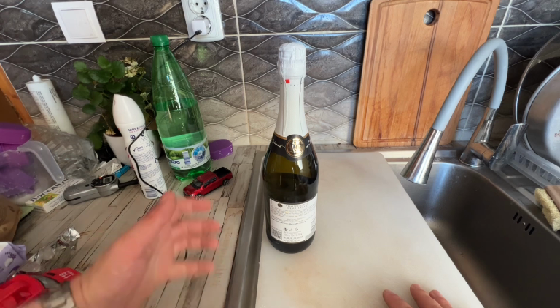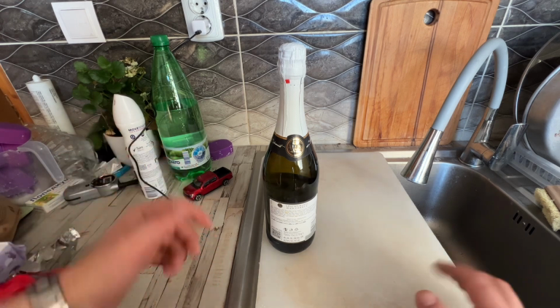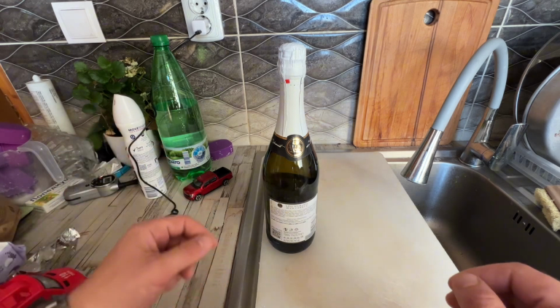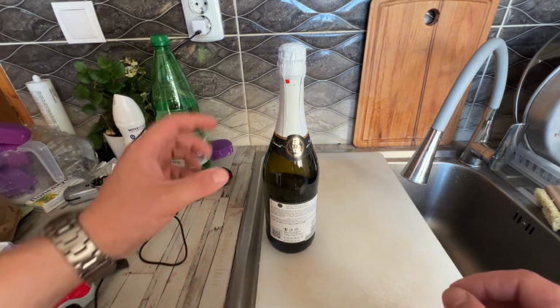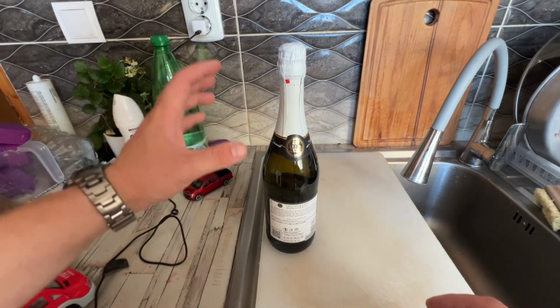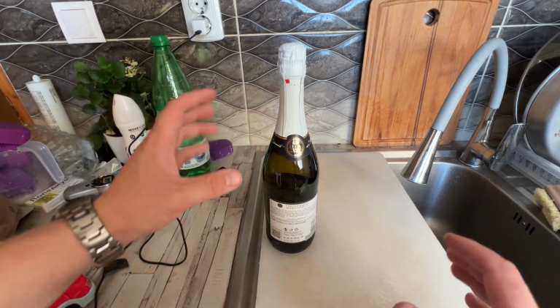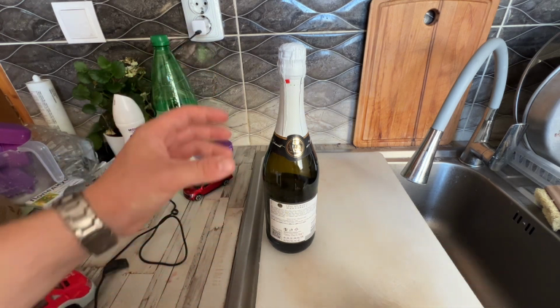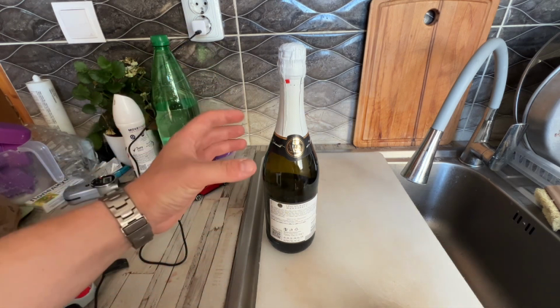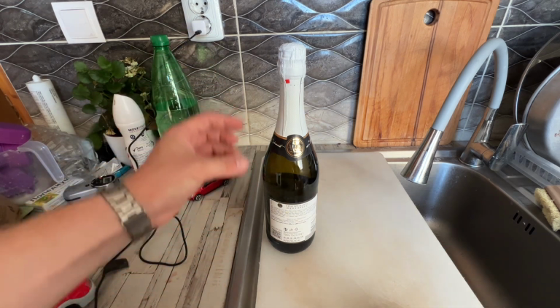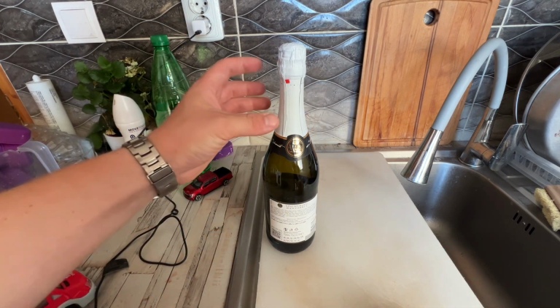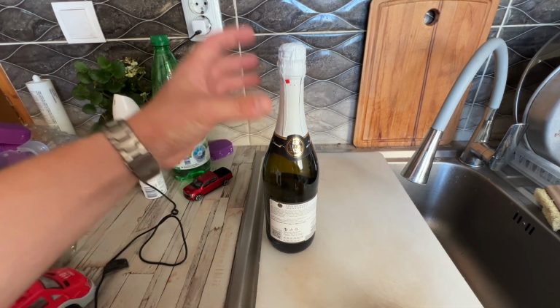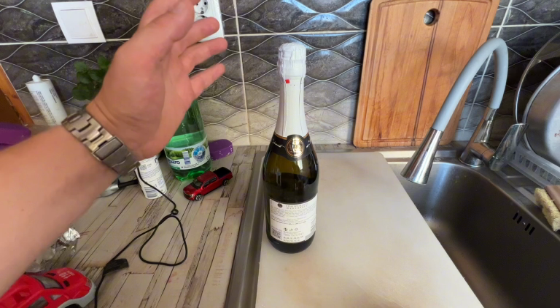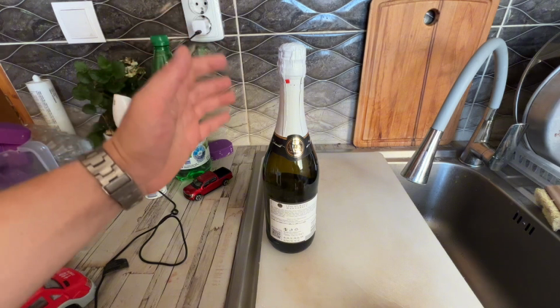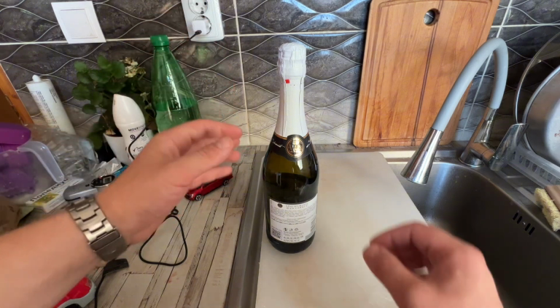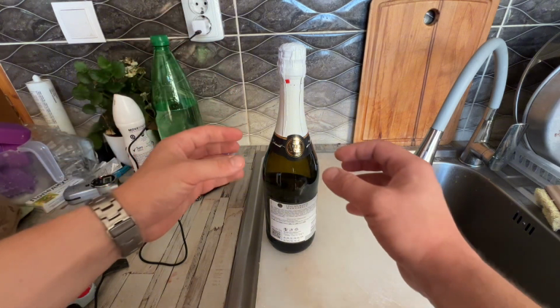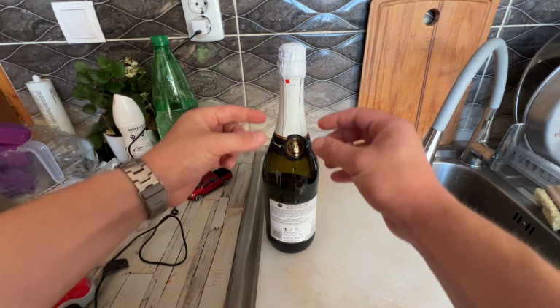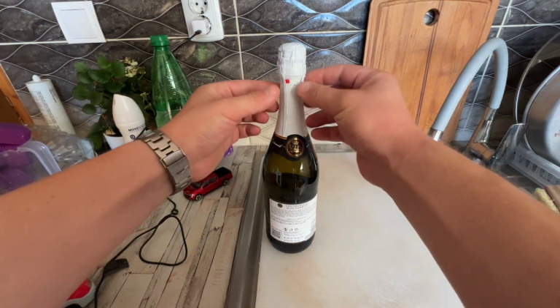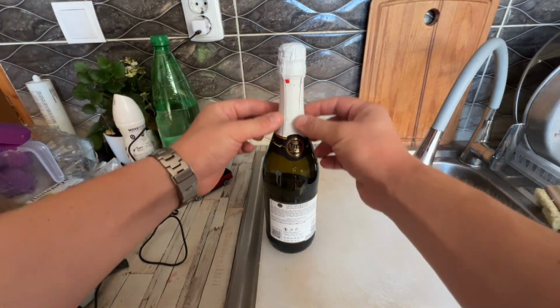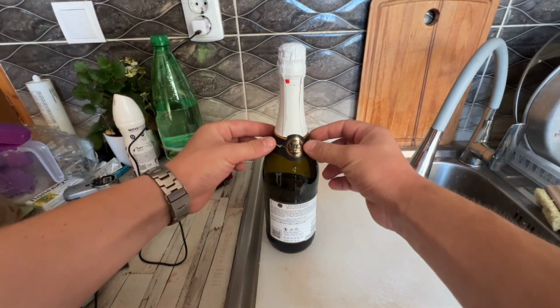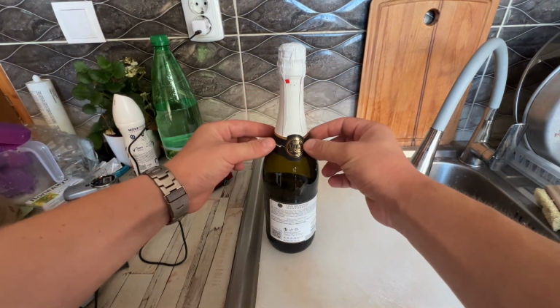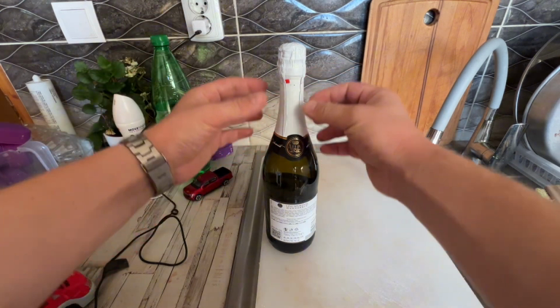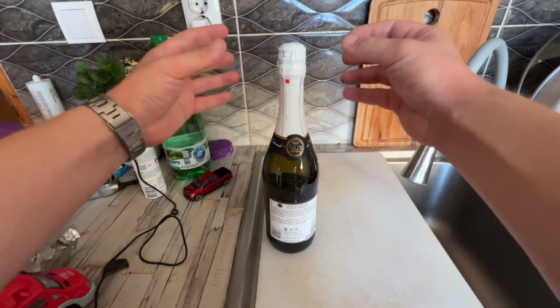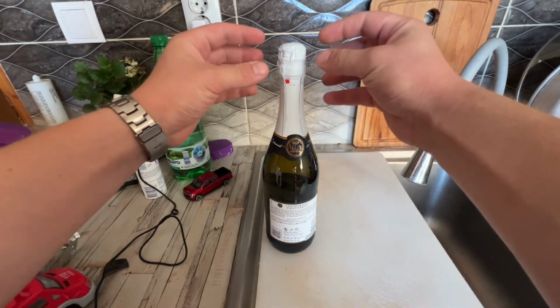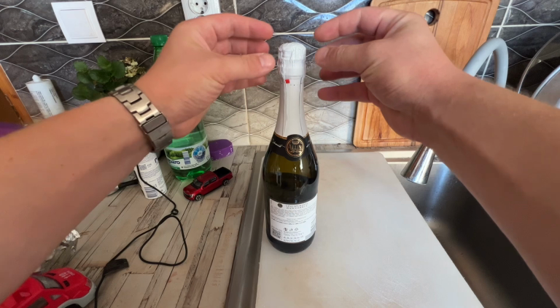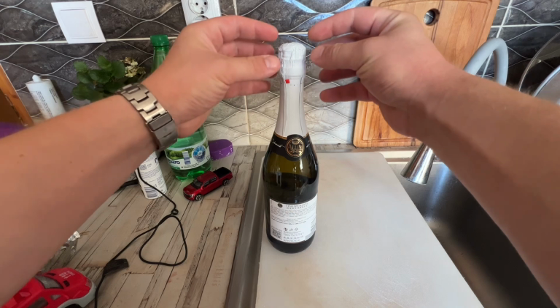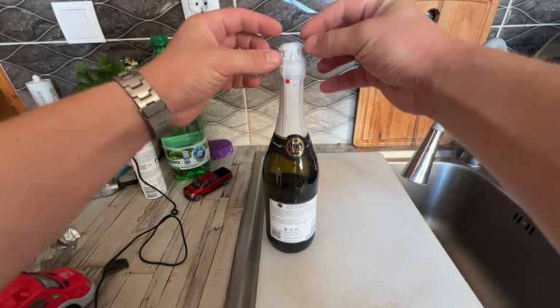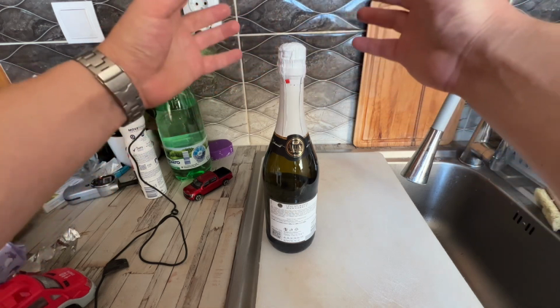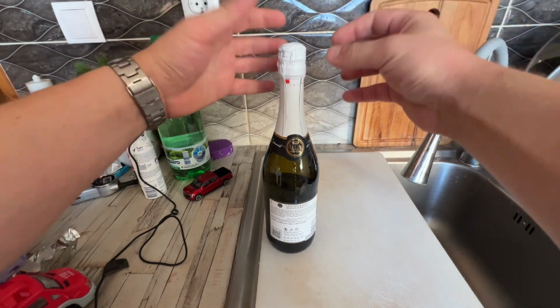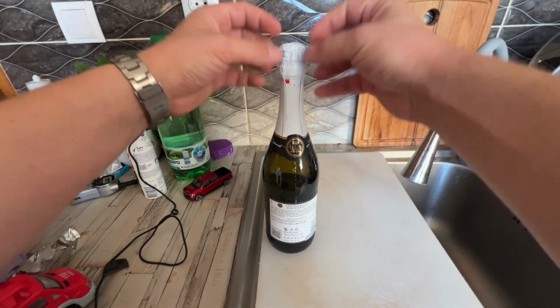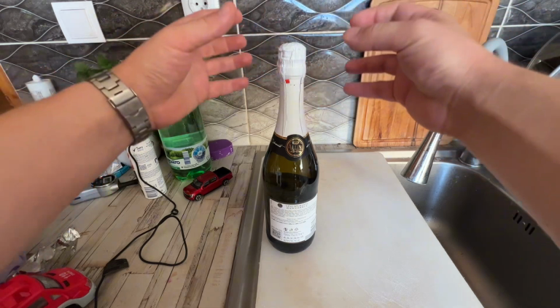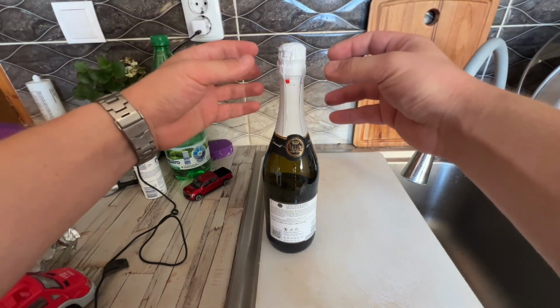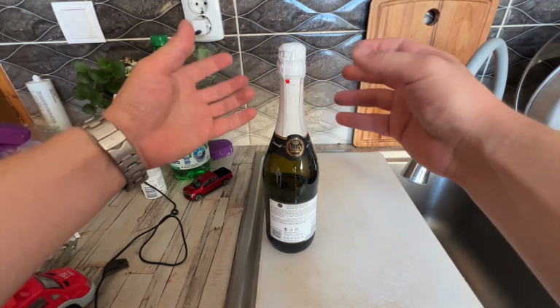First thing: if you can keep it in the refrigerator, it makes the pressure in the neck a lot less, so it's a lot less likely to explode at a moment you don't want it to.